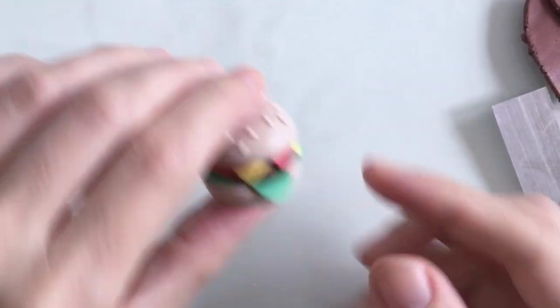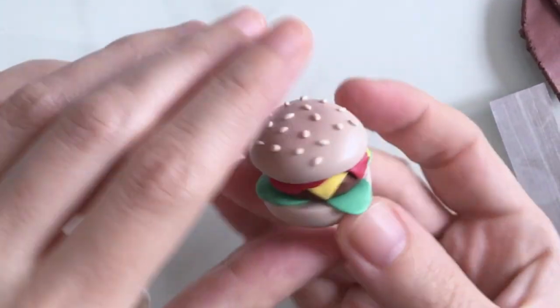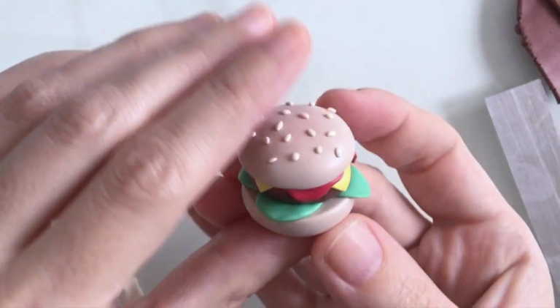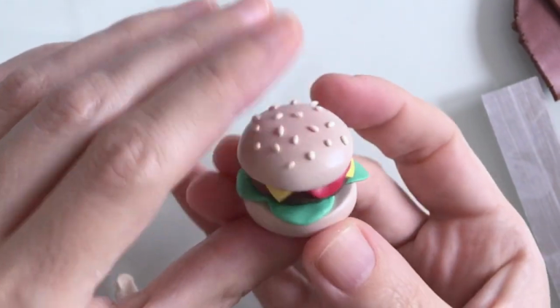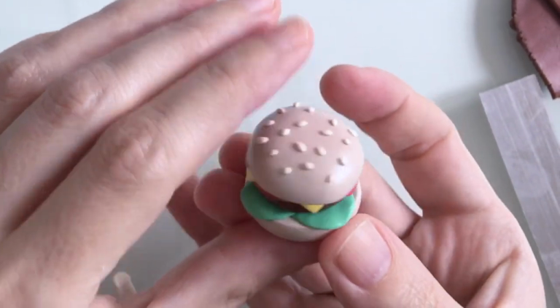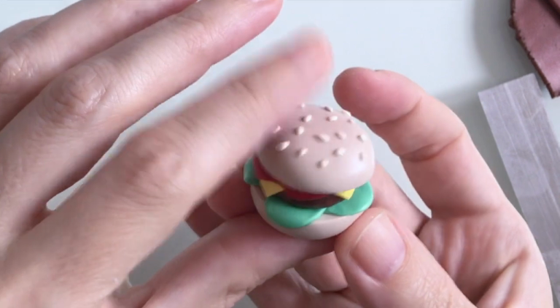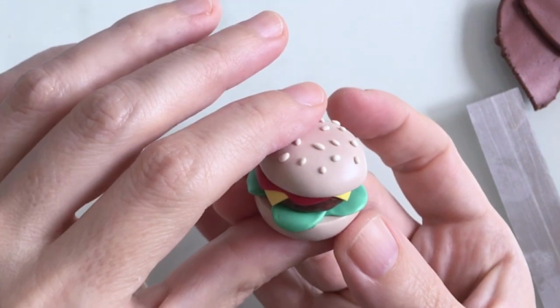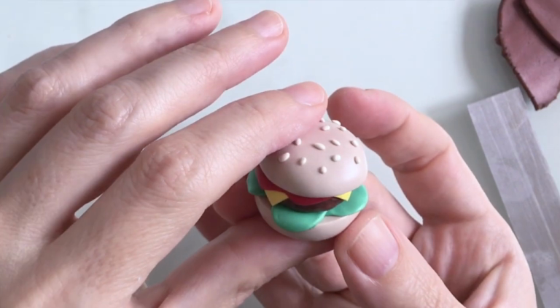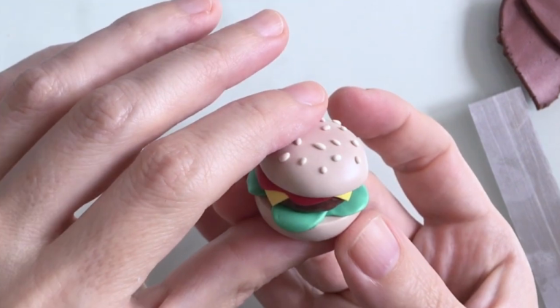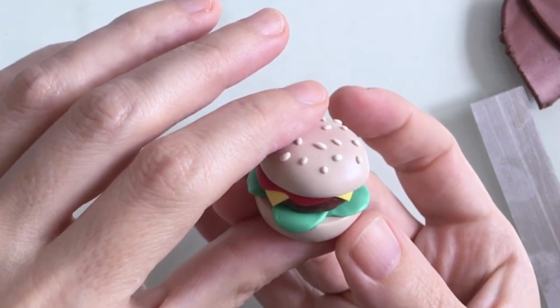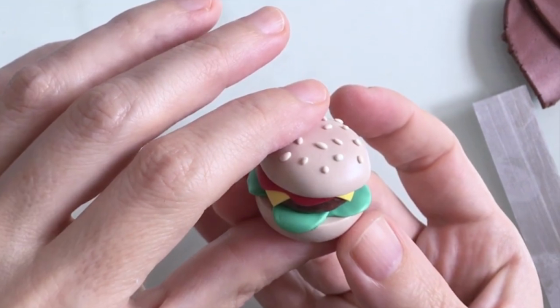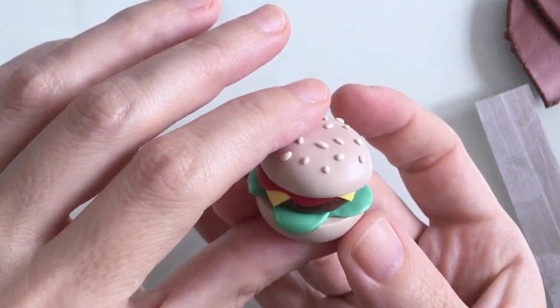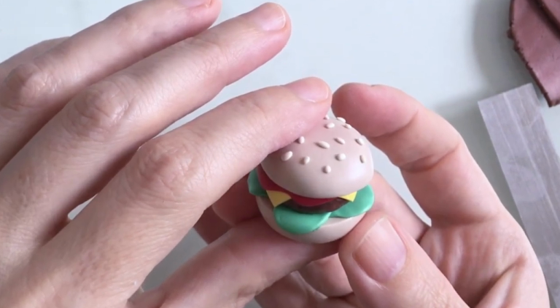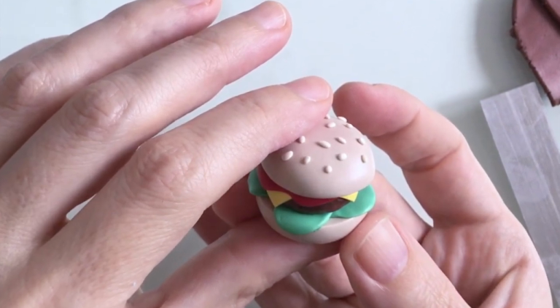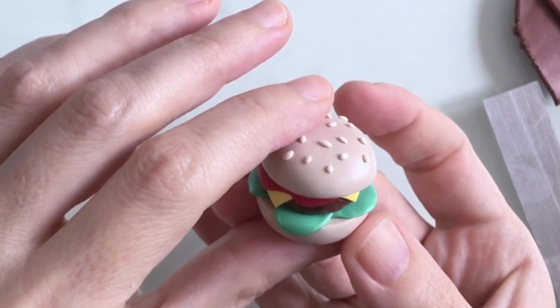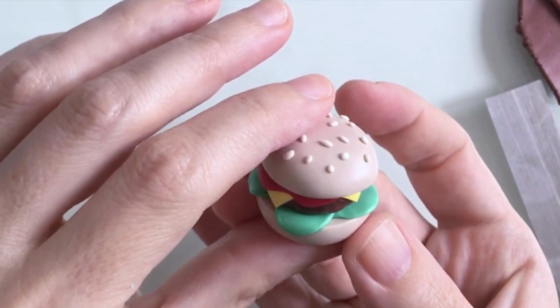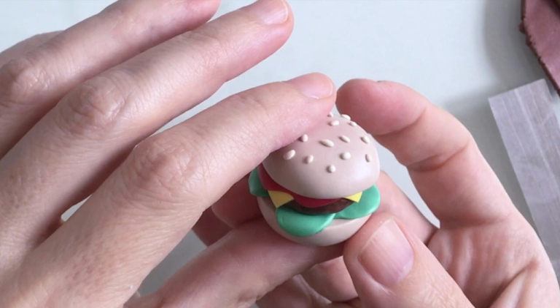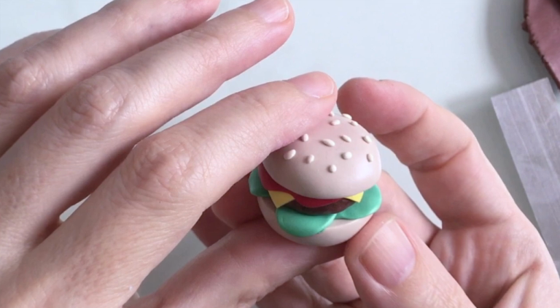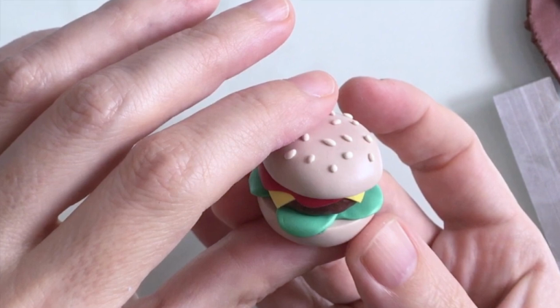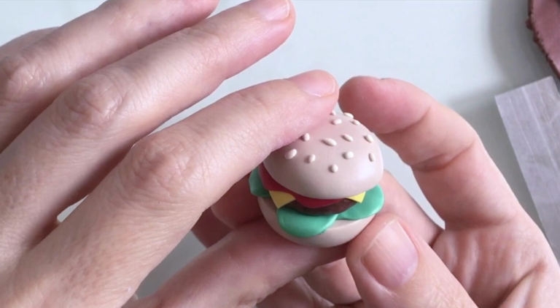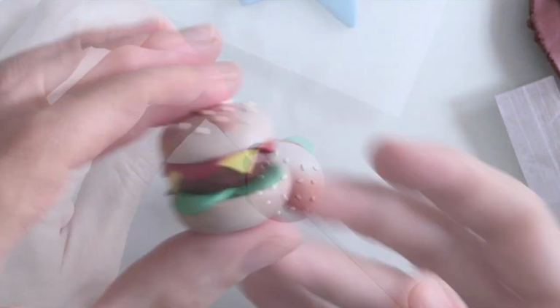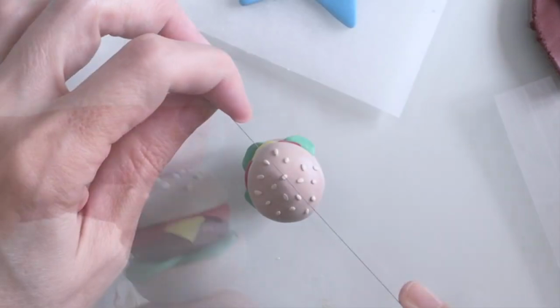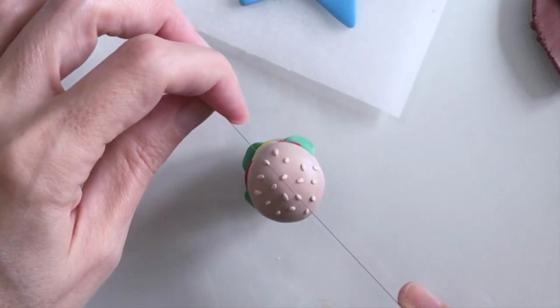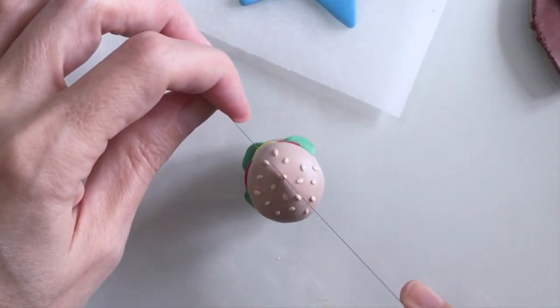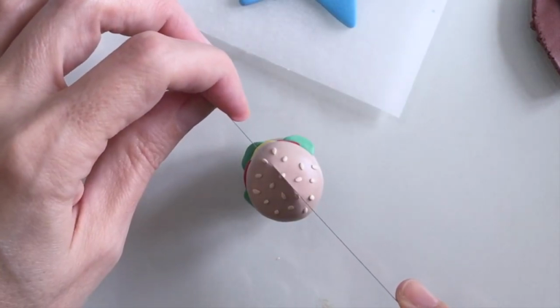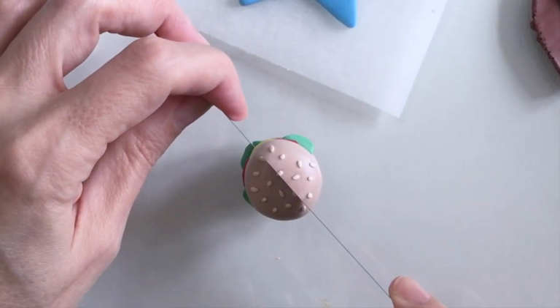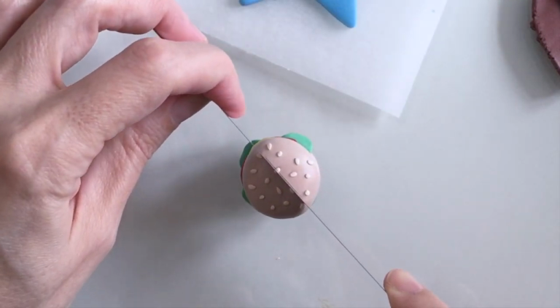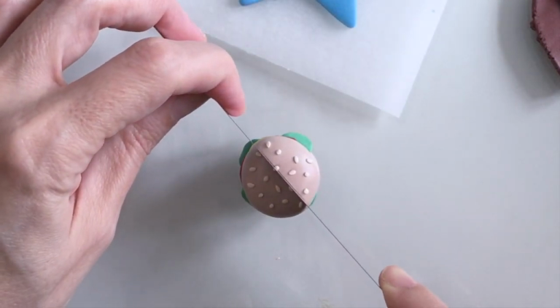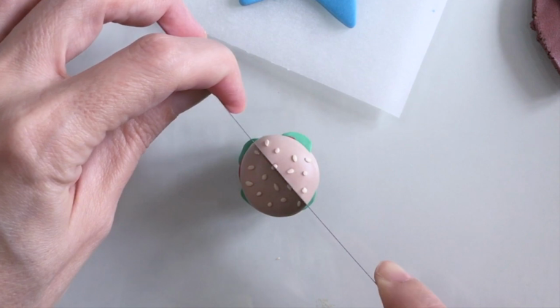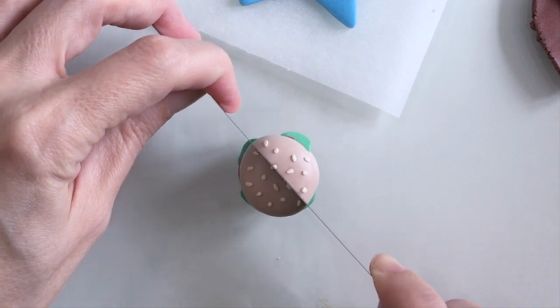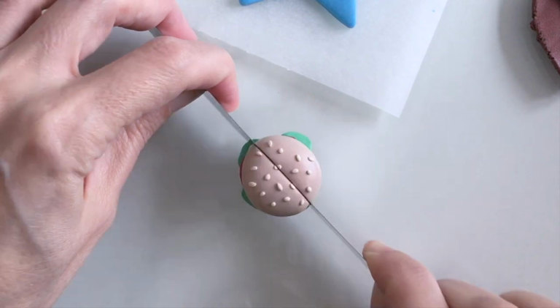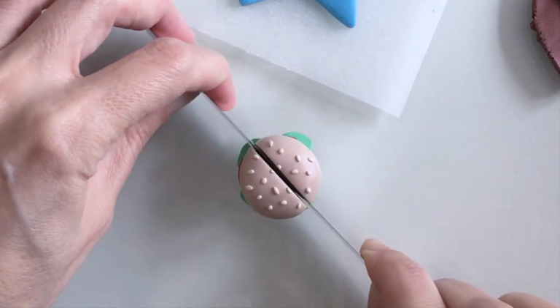And there we go — my miniature burger is all done! You could always stop here if you wanted to, if you just wanted to make a burger prop or maybe a charm, but I'm going to make mine into a pin so I'm going to cut right down the center.